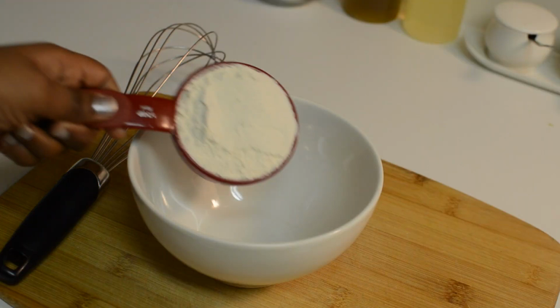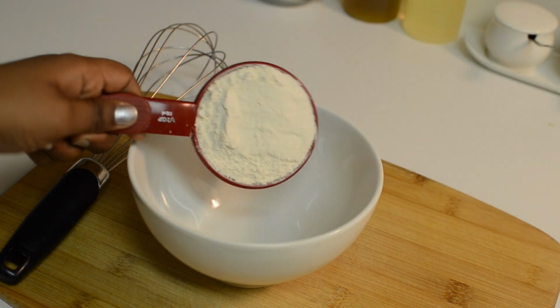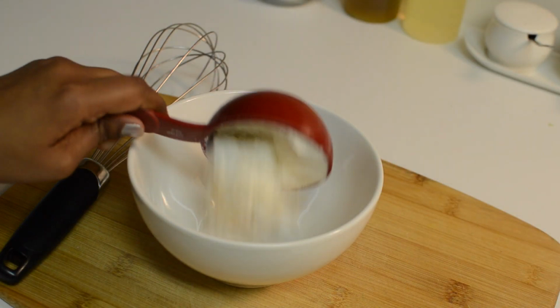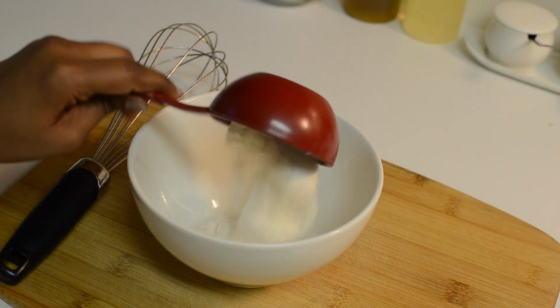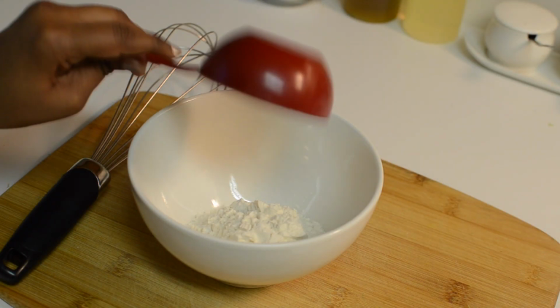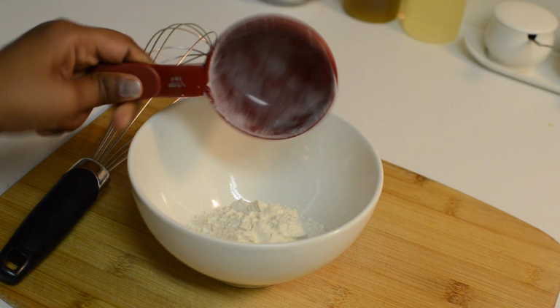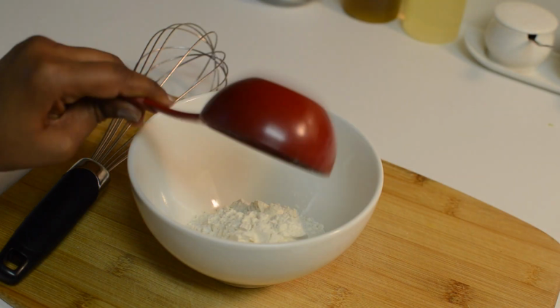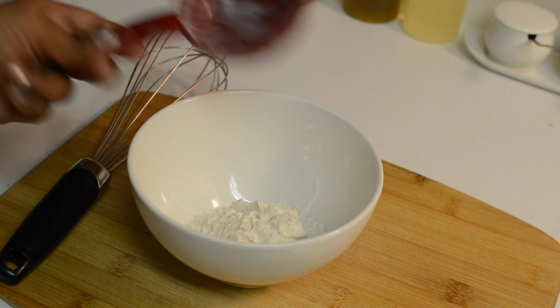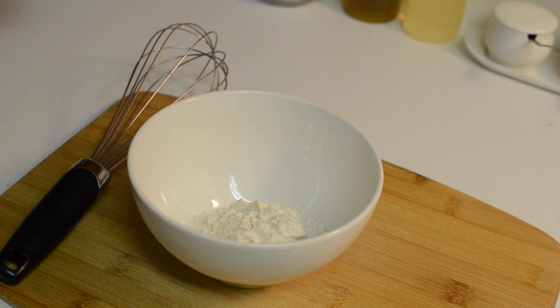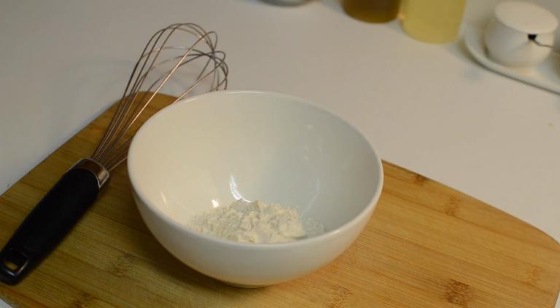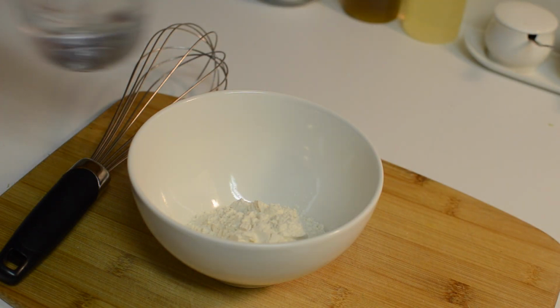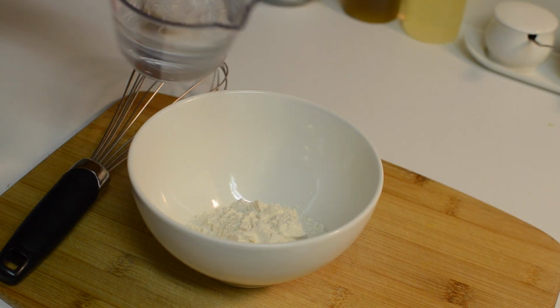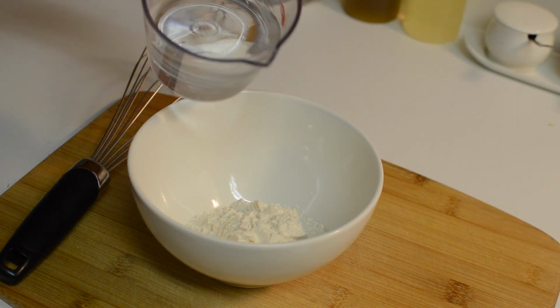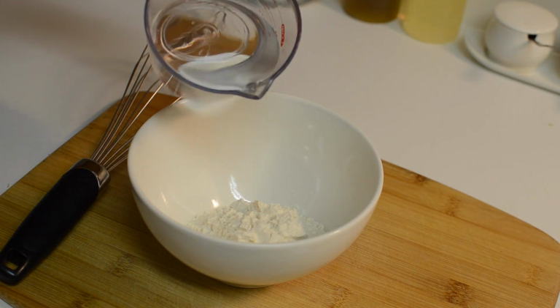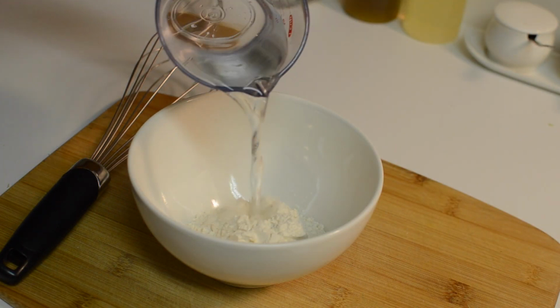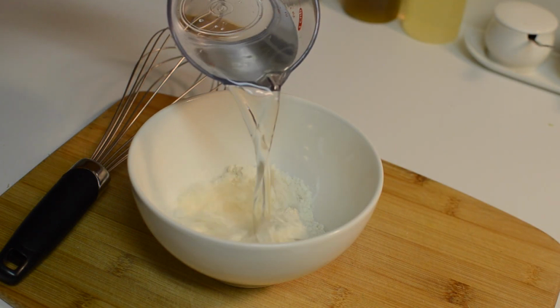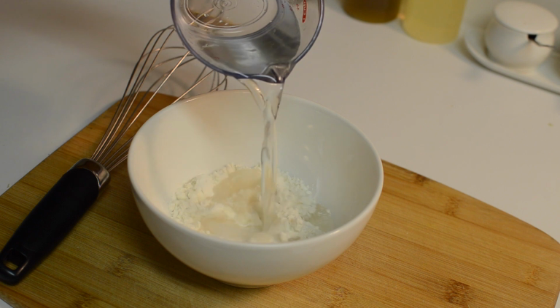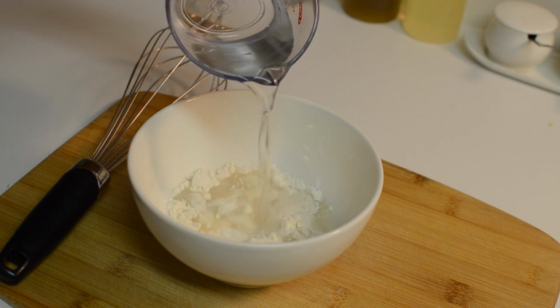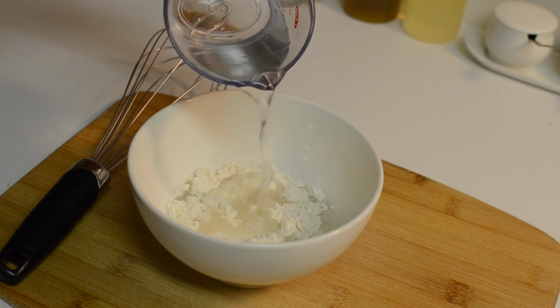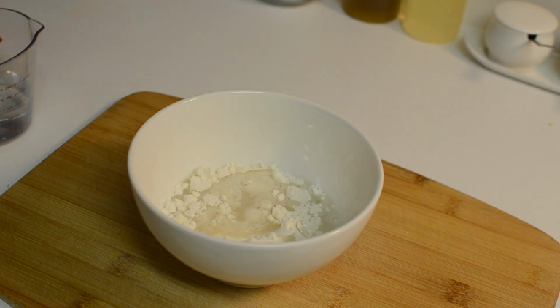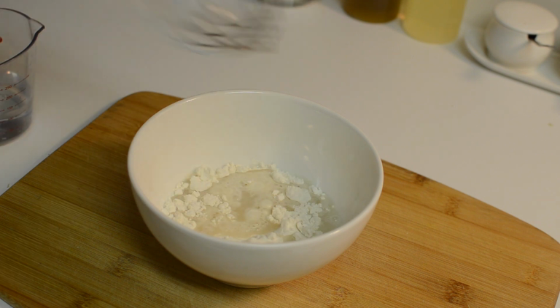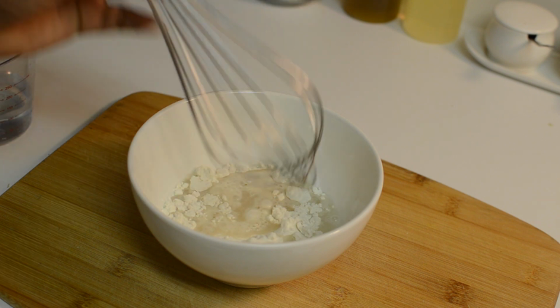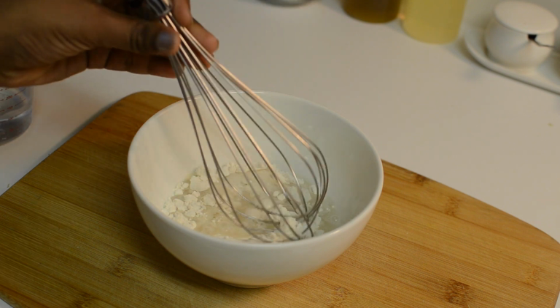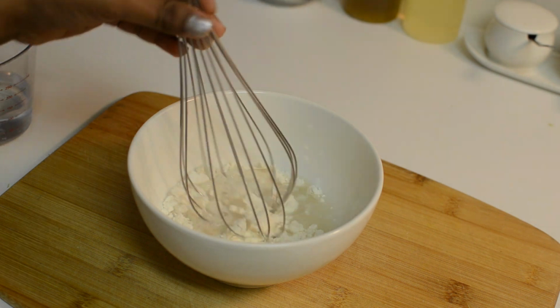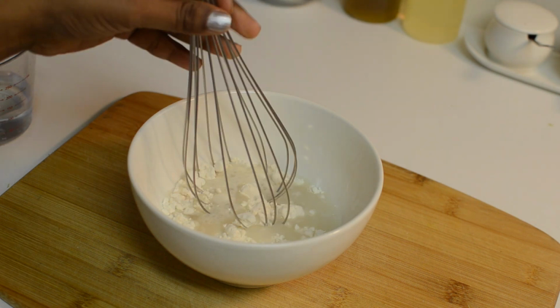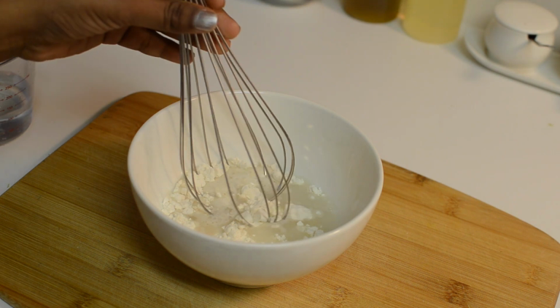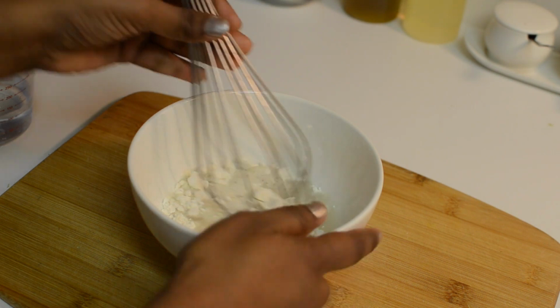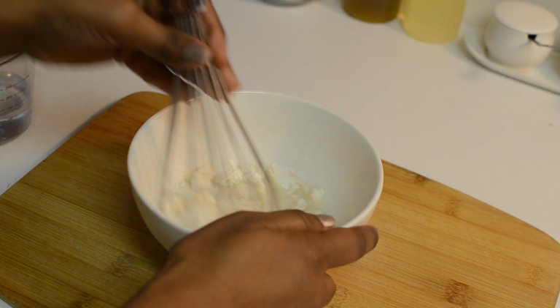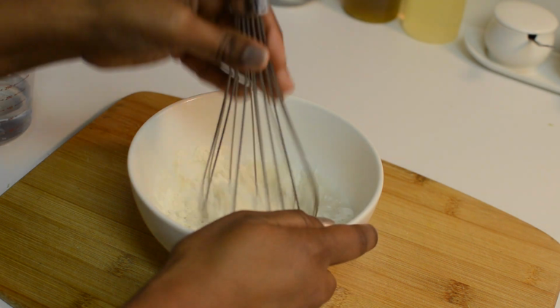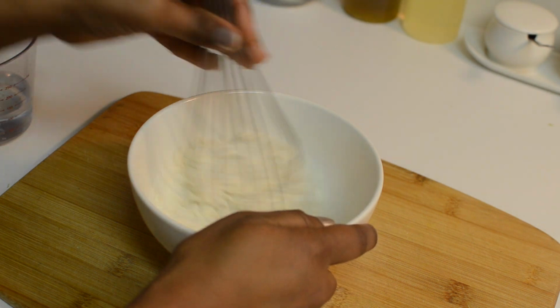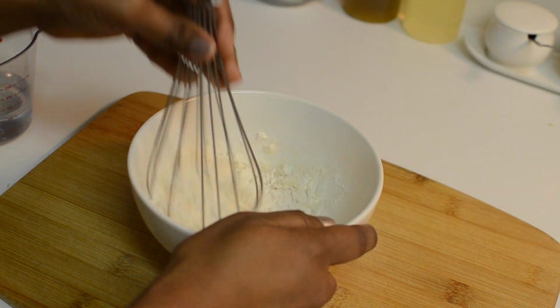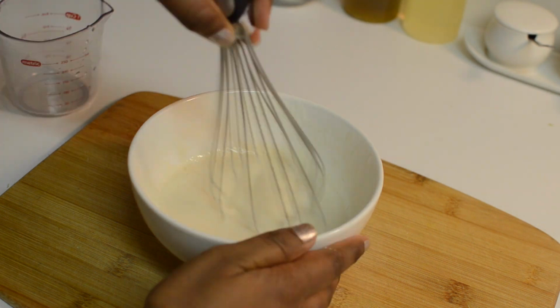Meanwhile, let us prepare the thin batter by adding all-purpose flour and water. Whisk it well and prepare the batter without any lumps.